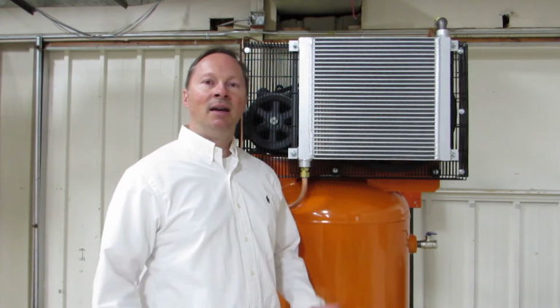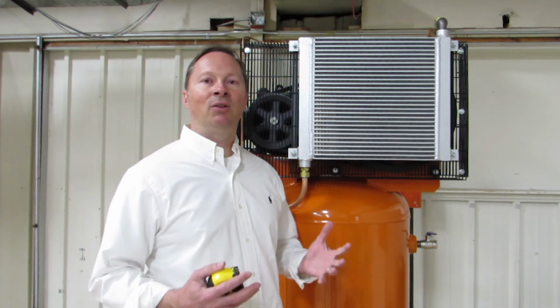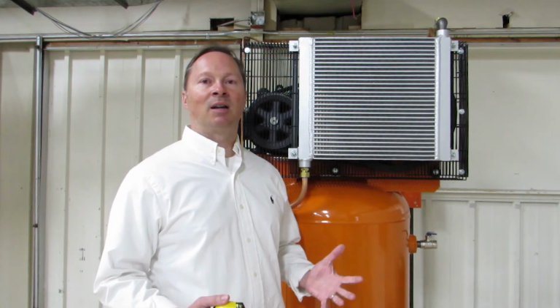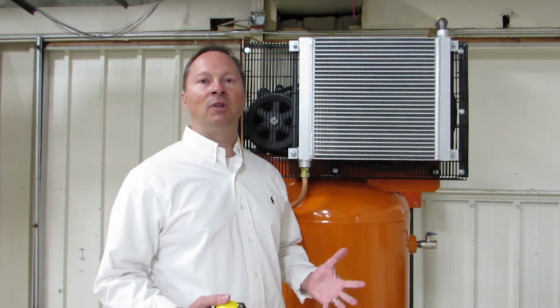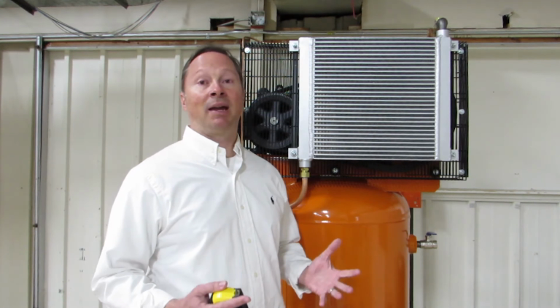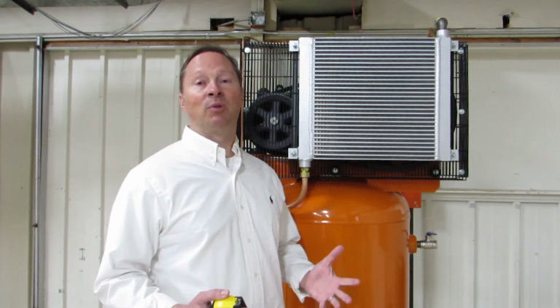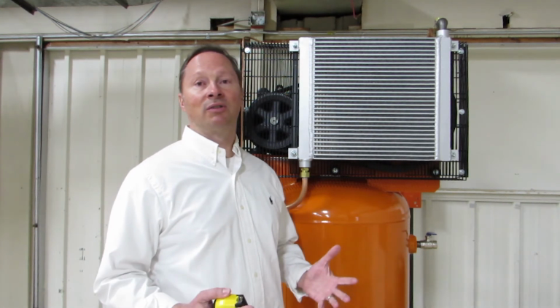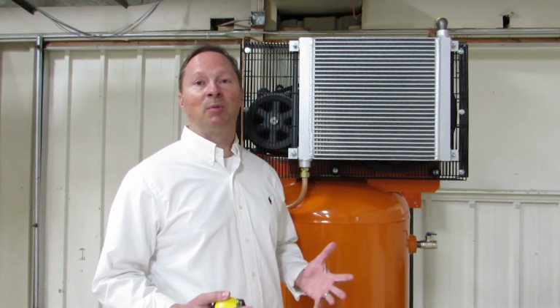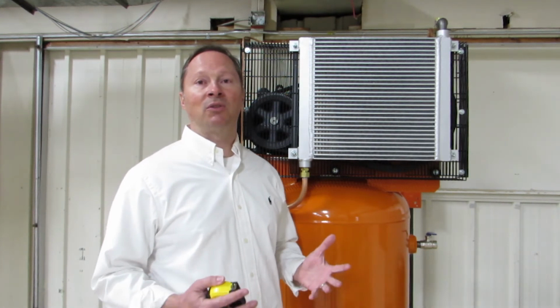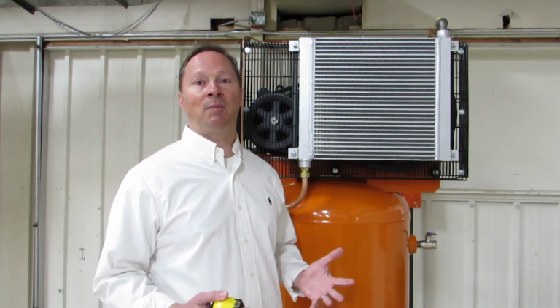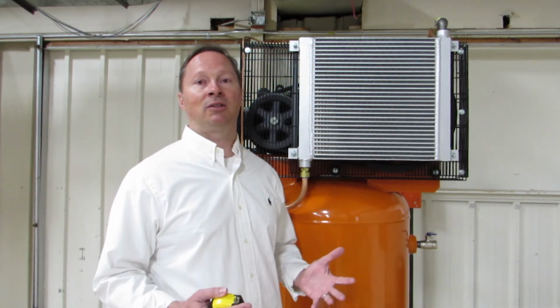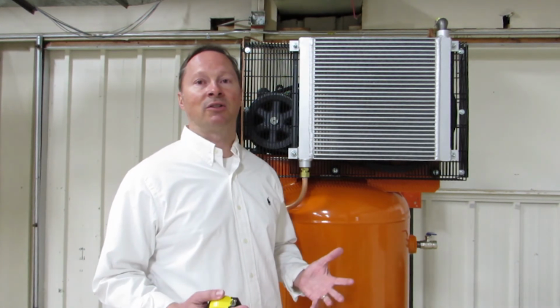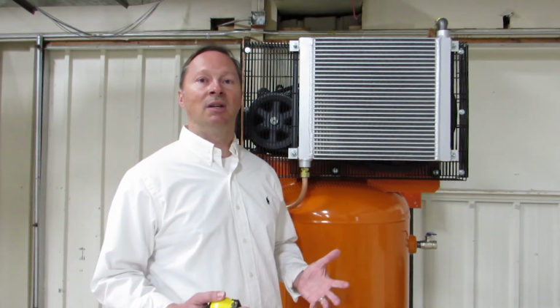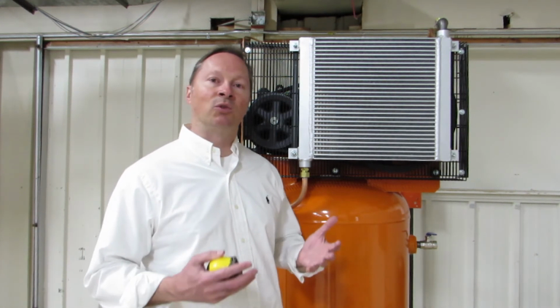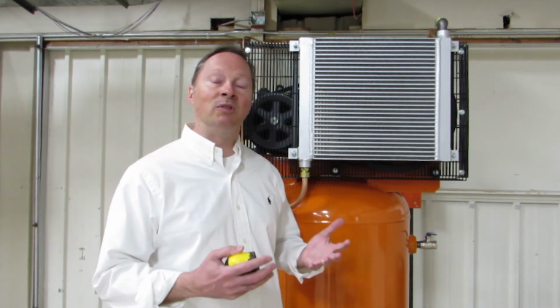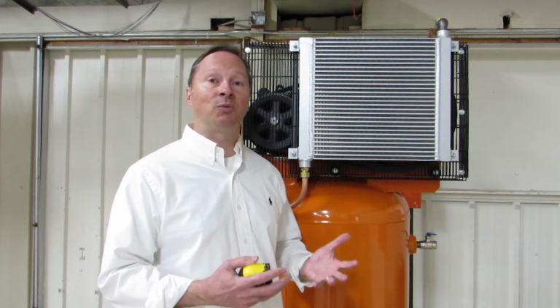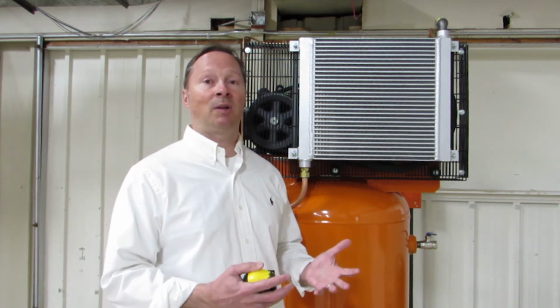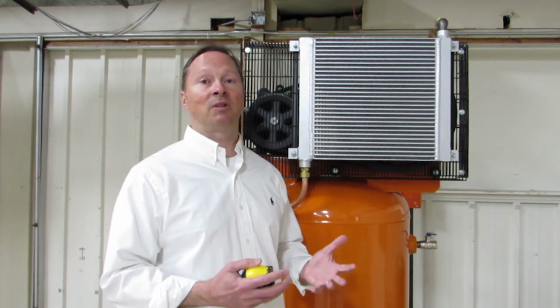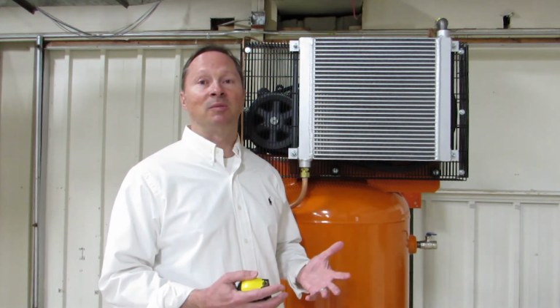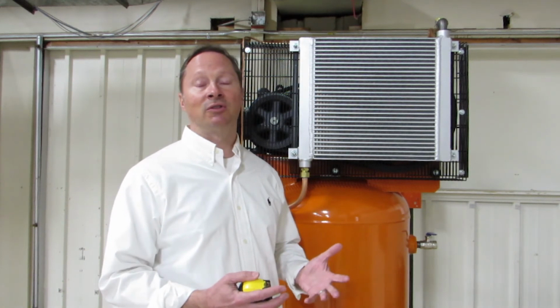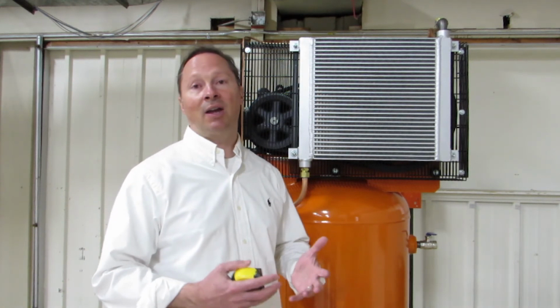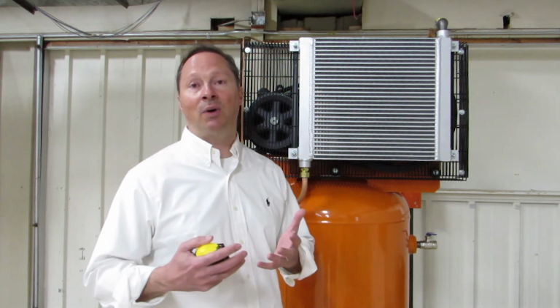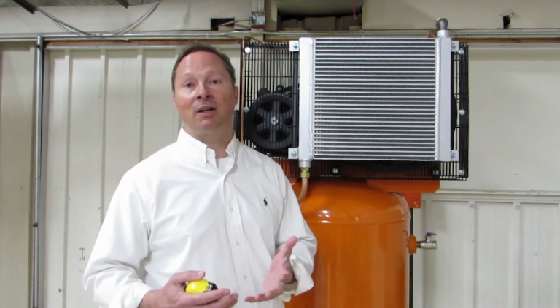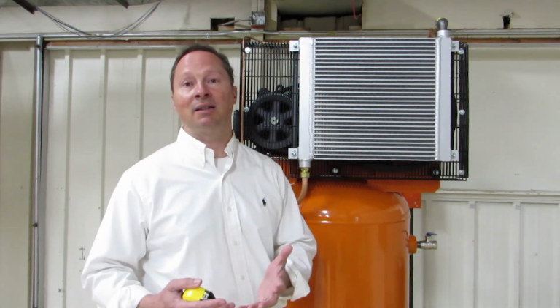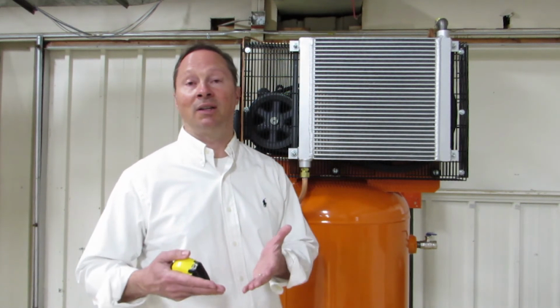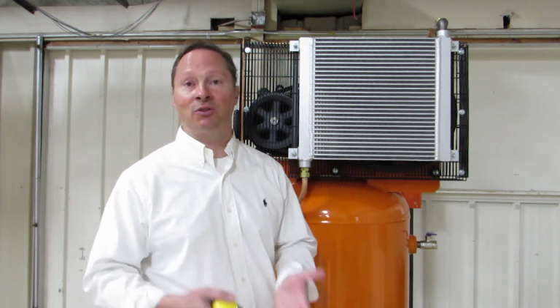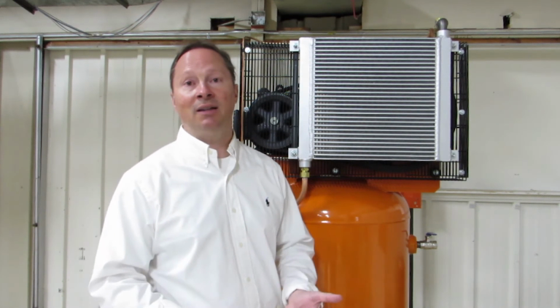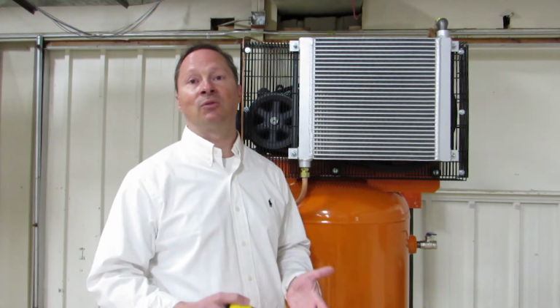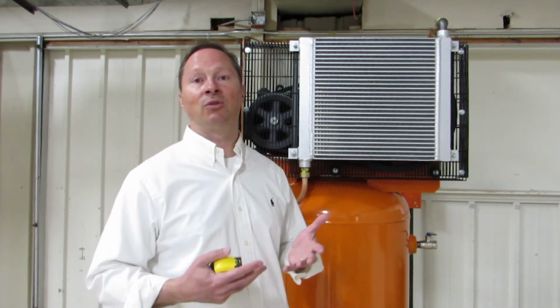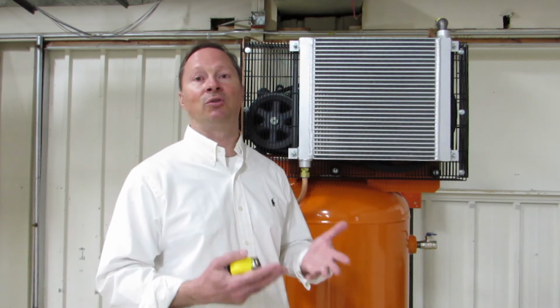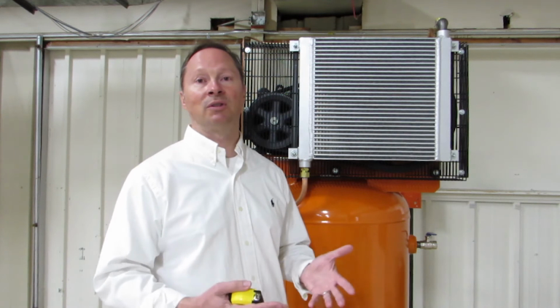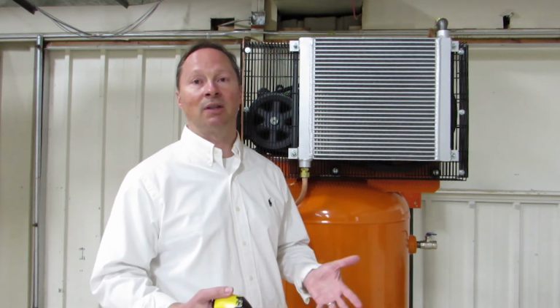Now let's talk about fully packaged compressors. The purpose of a fully packaged compressor is to remove as much water vapor as possible, so that you have the water condensate going down your drain instead of running through your tools and ruining them.